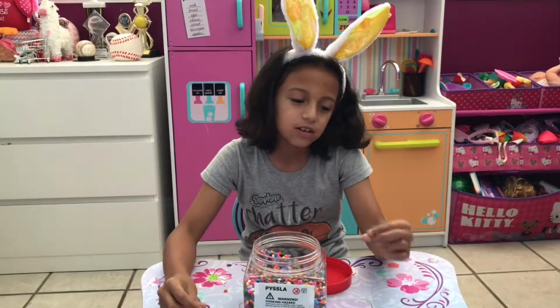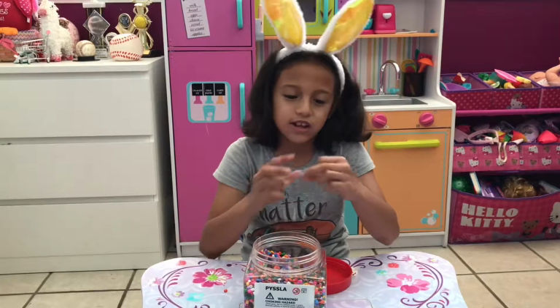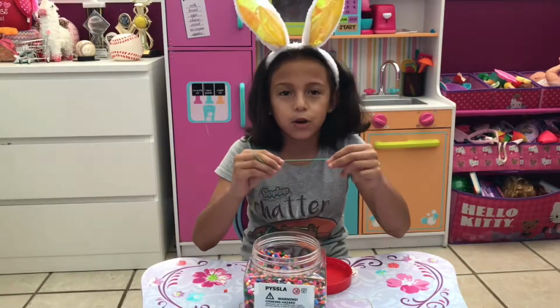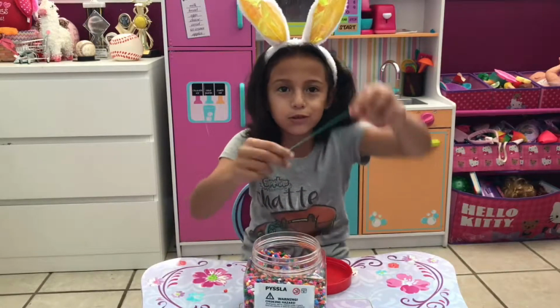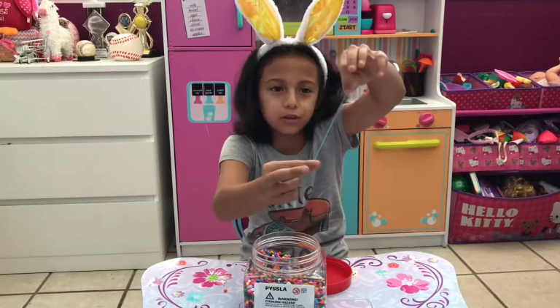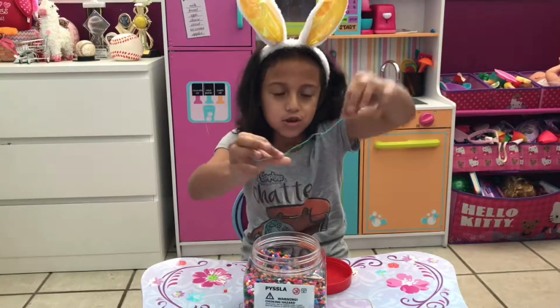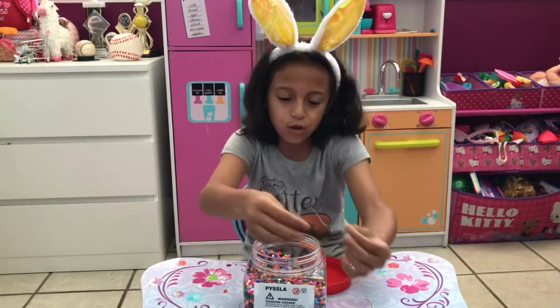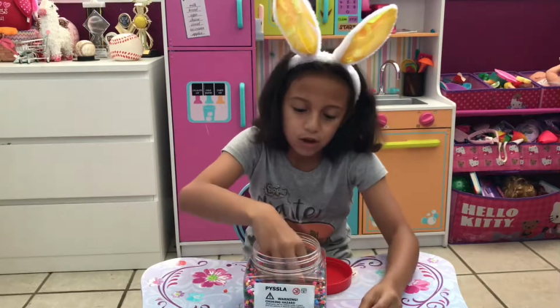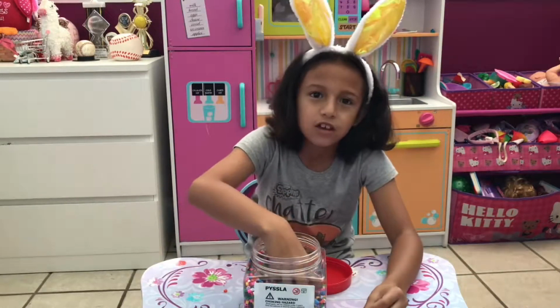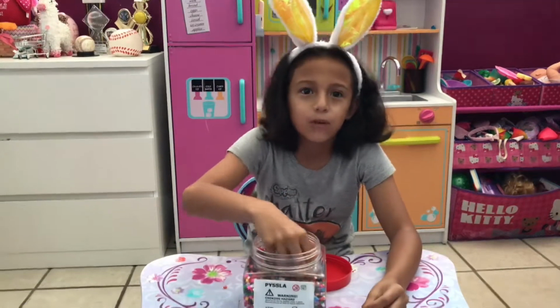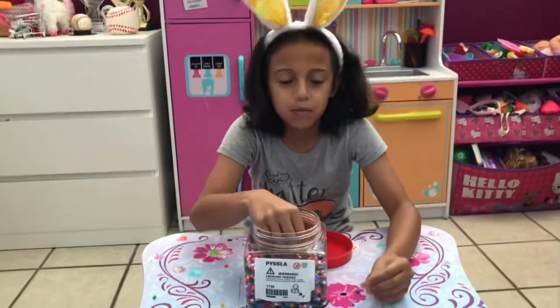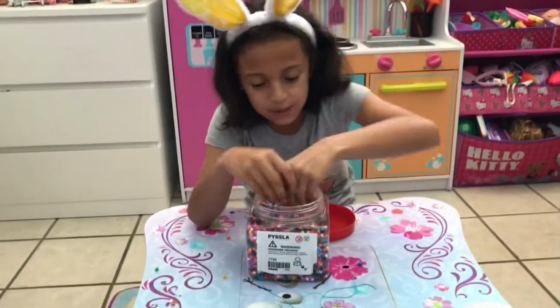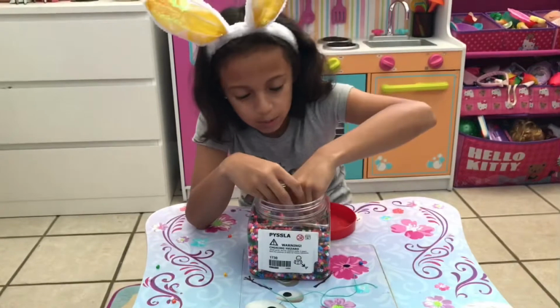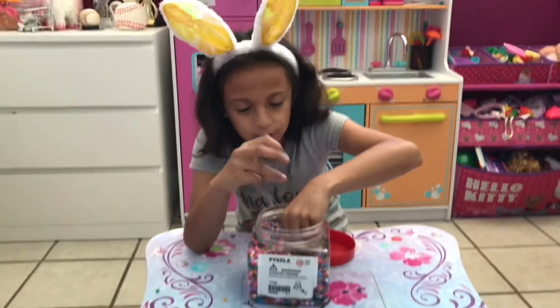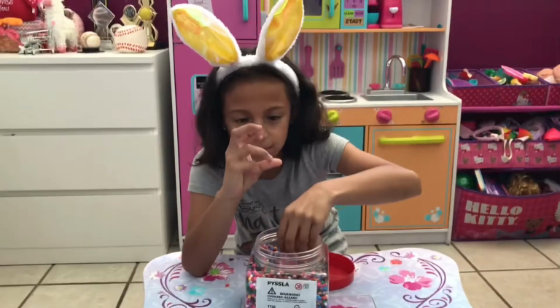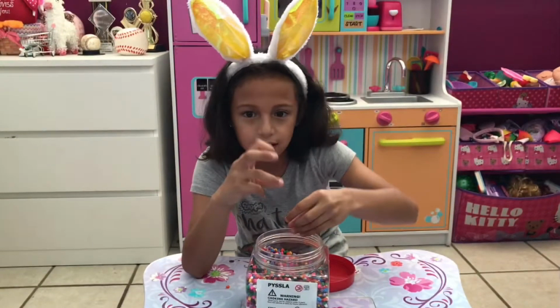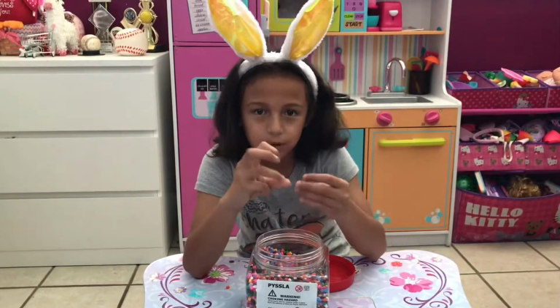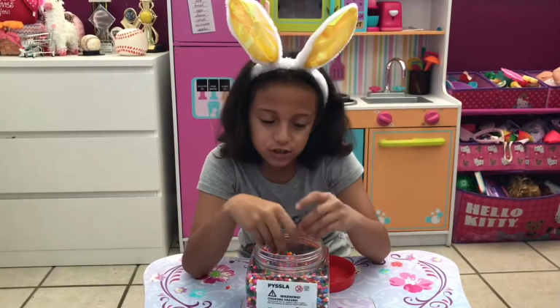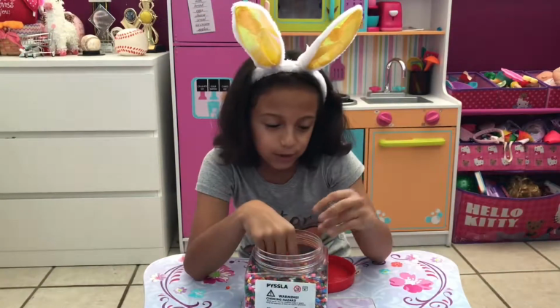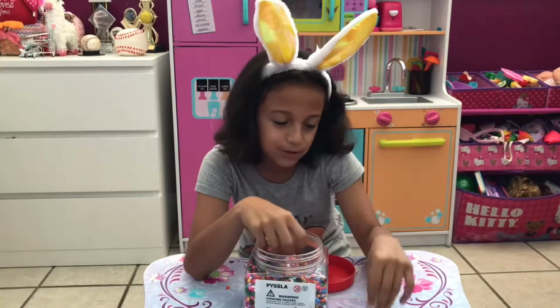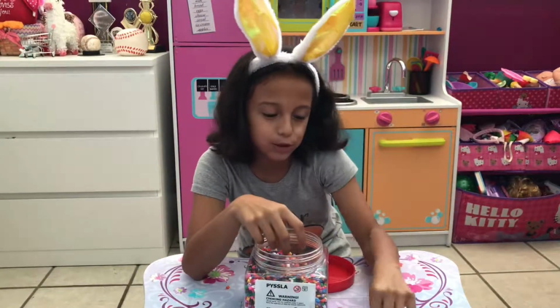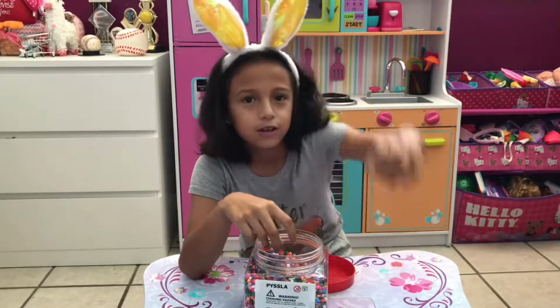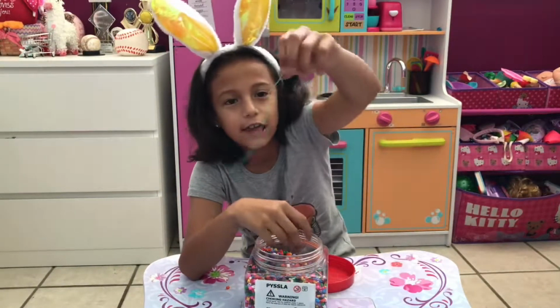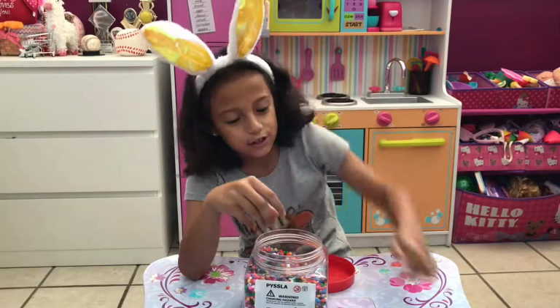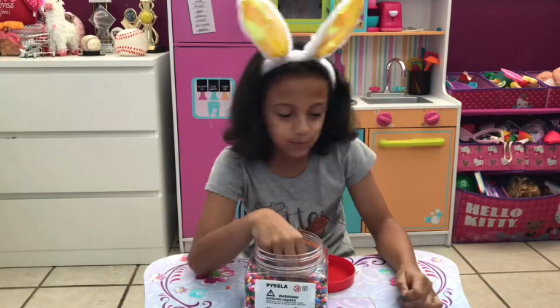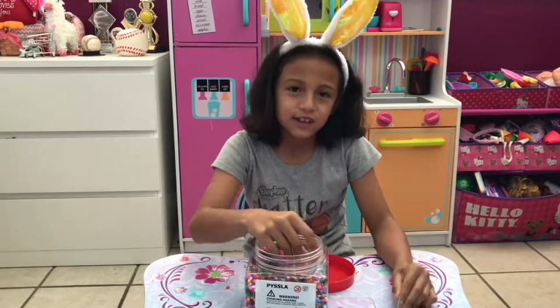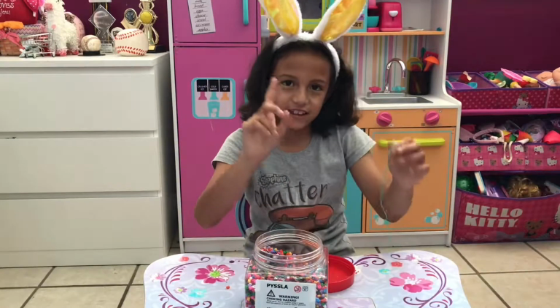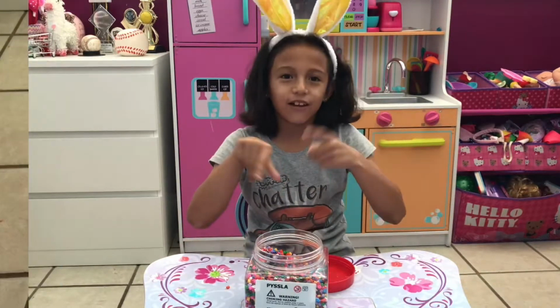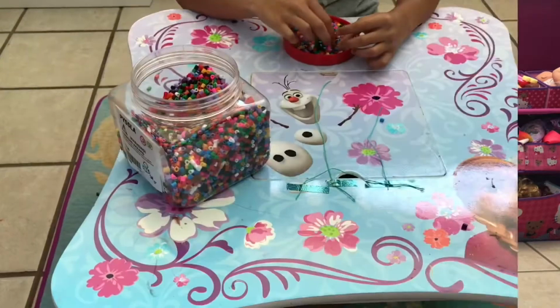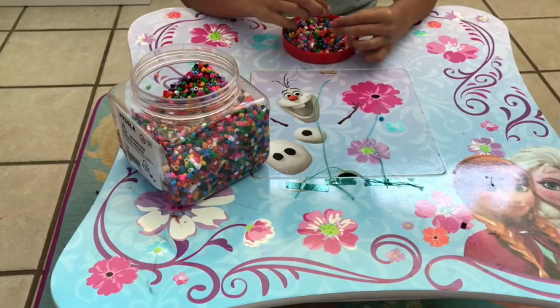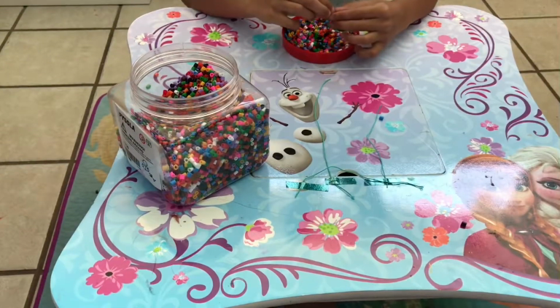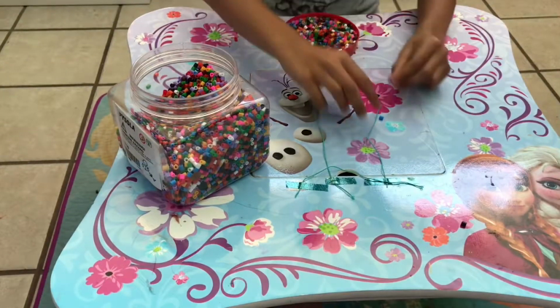I wanted to change from purple to blue, because when you put beads on purple you can't really see them that much. So I'm gonna use blue, a lighter color. Now let's get started putting the beads on!